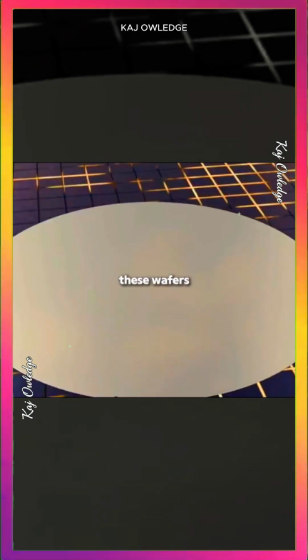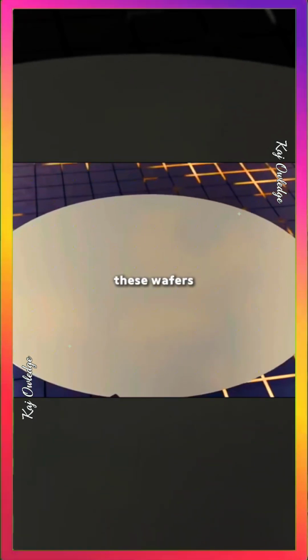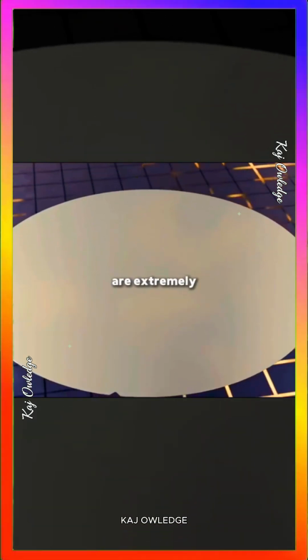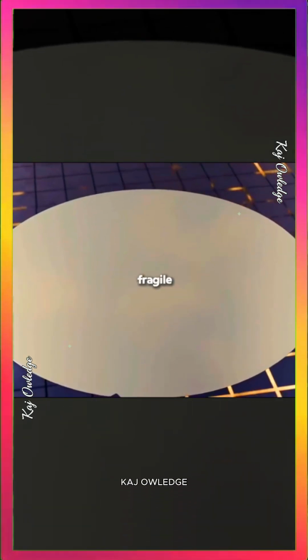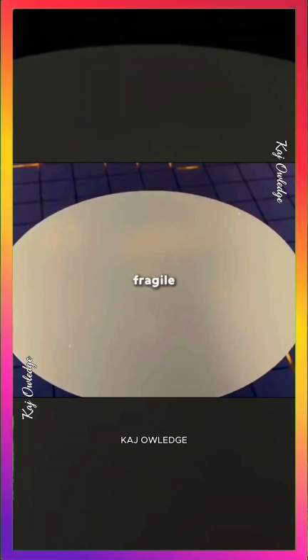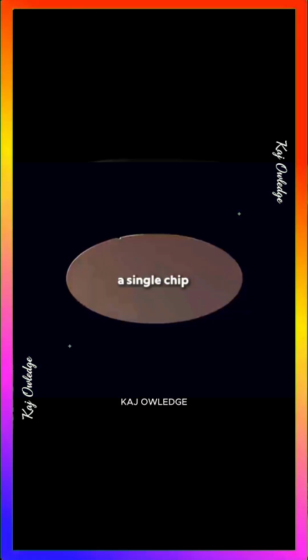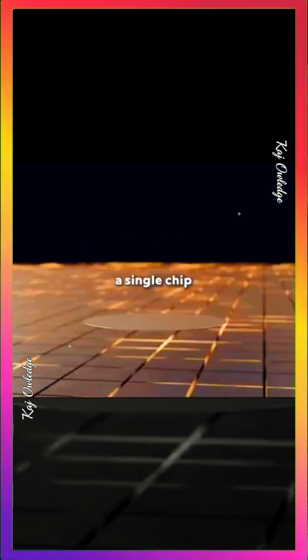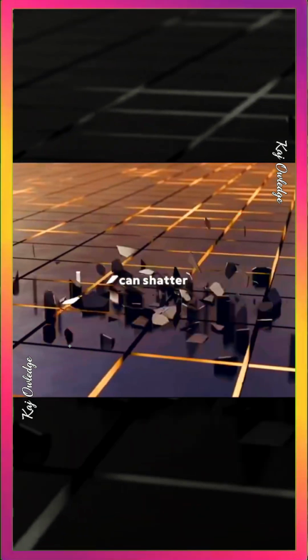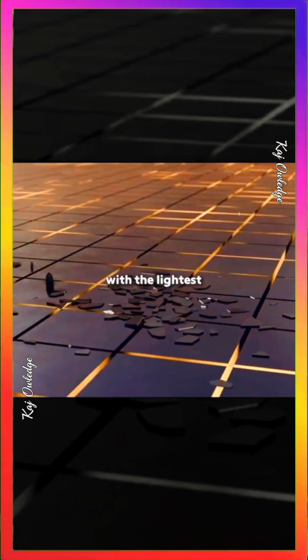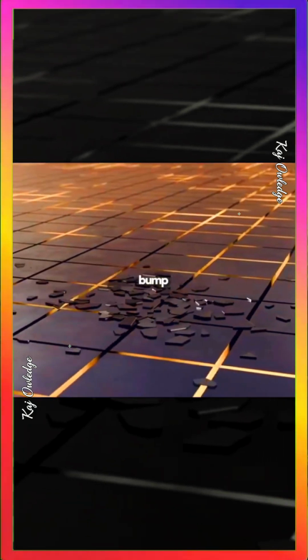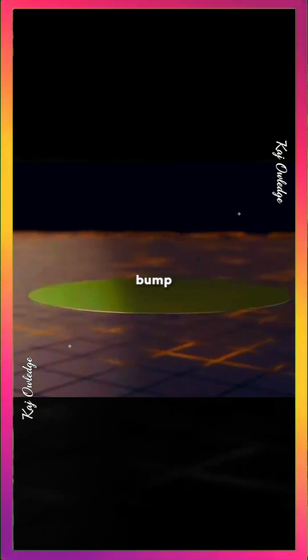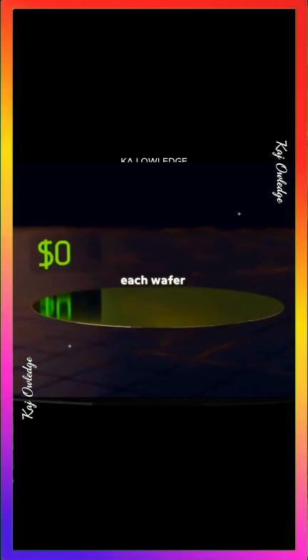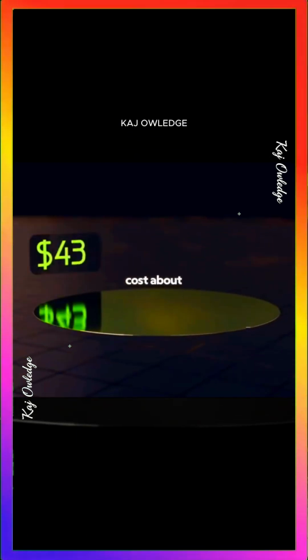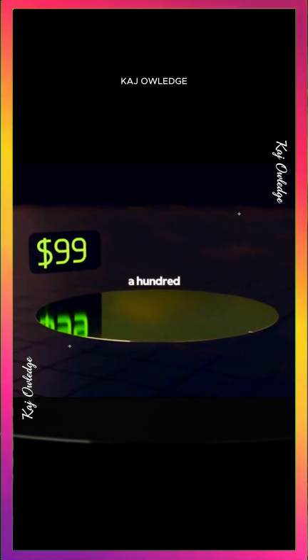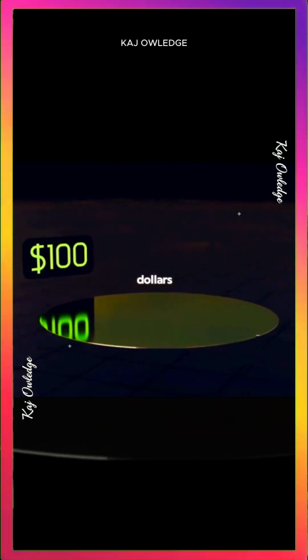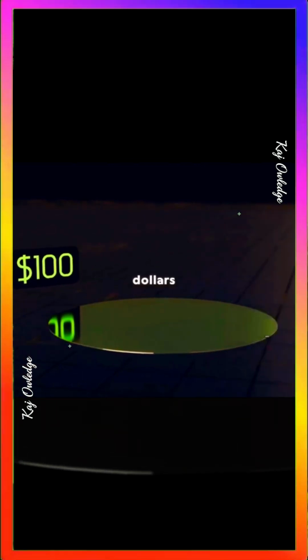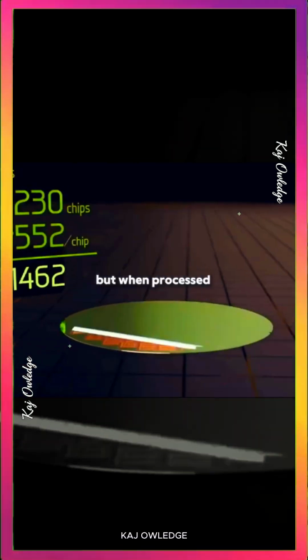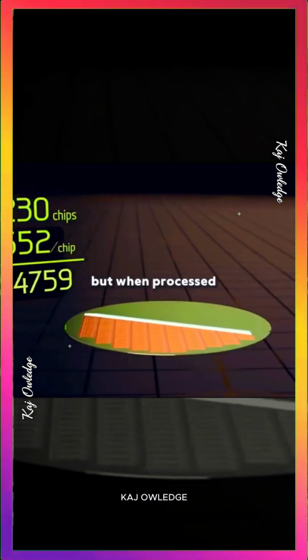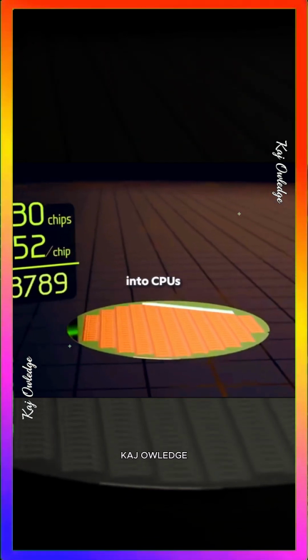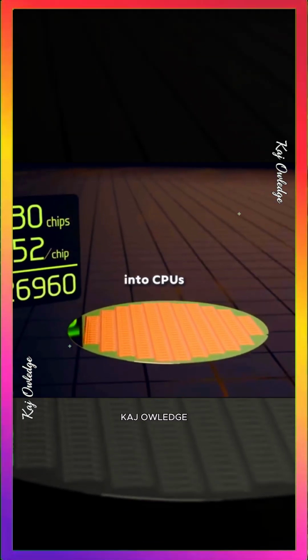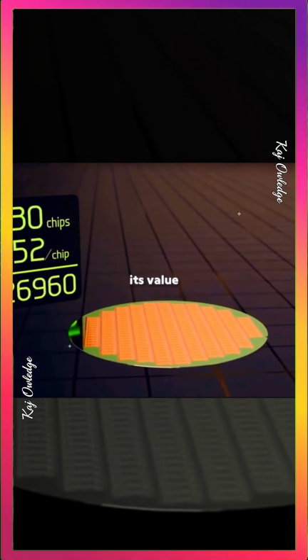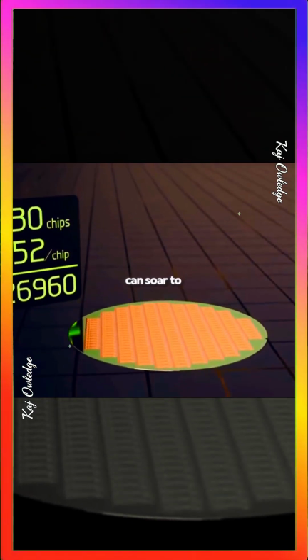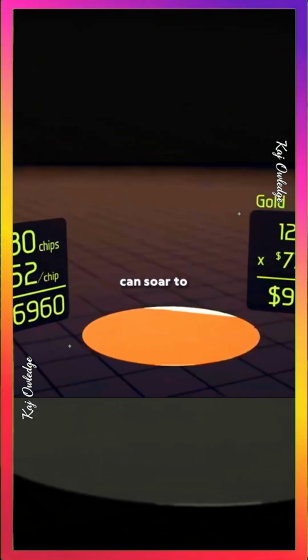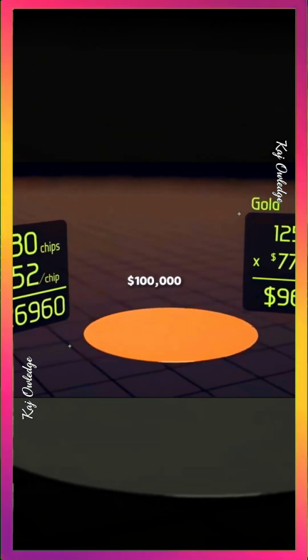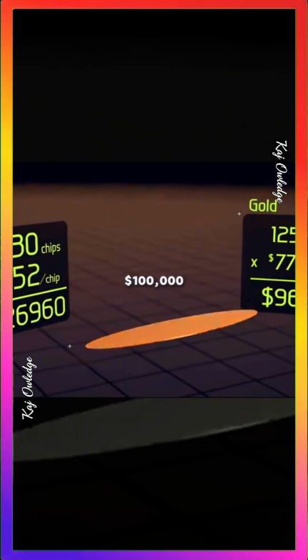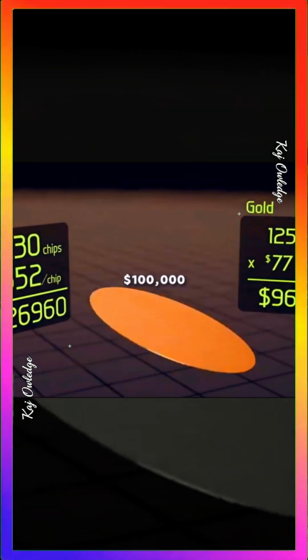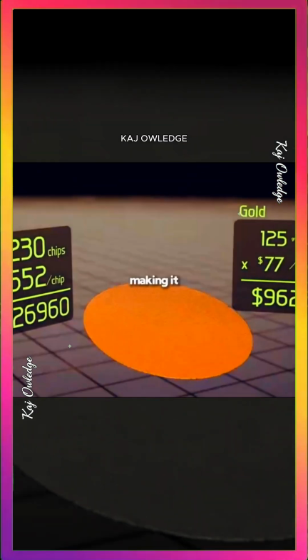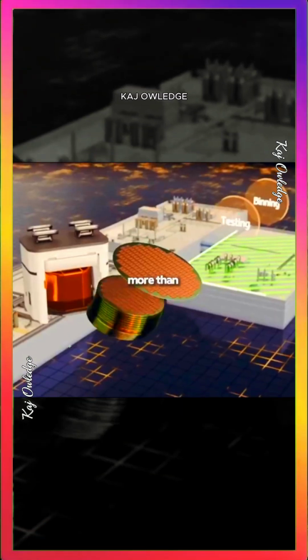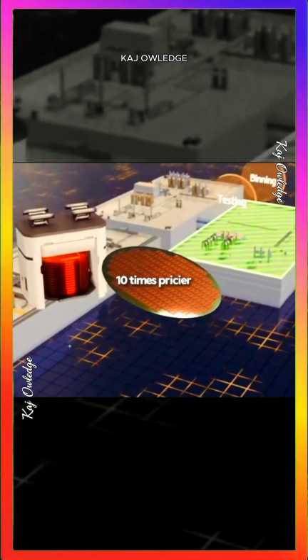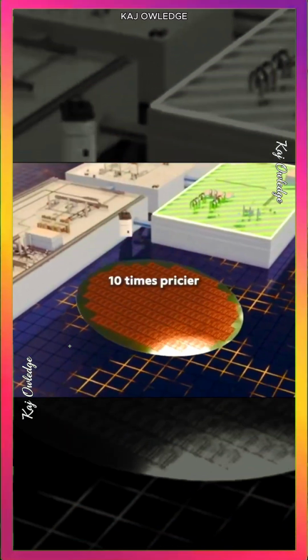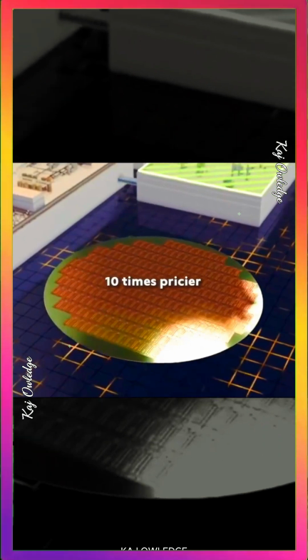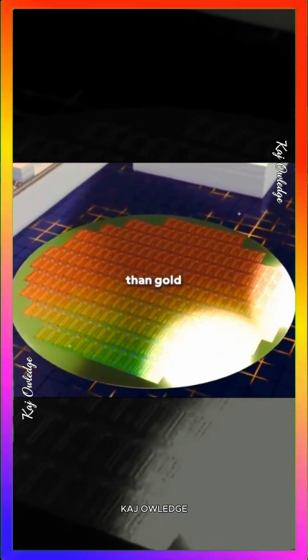These wafers are extremely fragile — a single chip can shatter with the slightest bump. Each wafer costs about $100, but when processed into CPUs its value can soar to $100,000, making it more than 10 times pricier than gold.